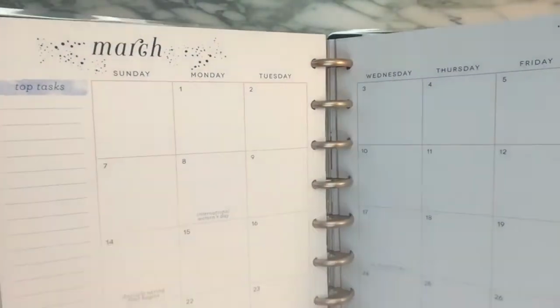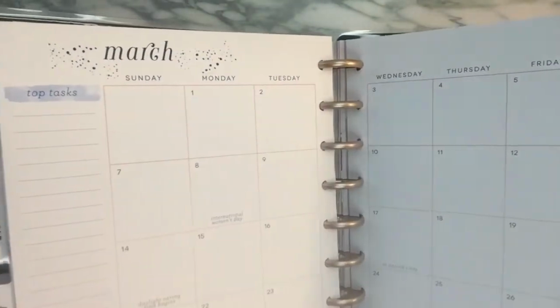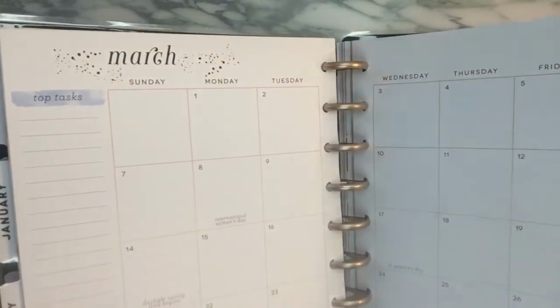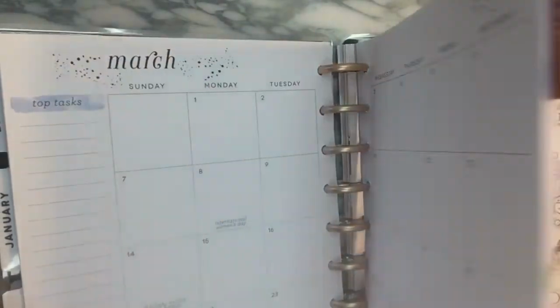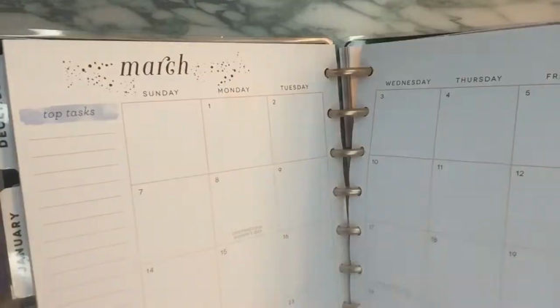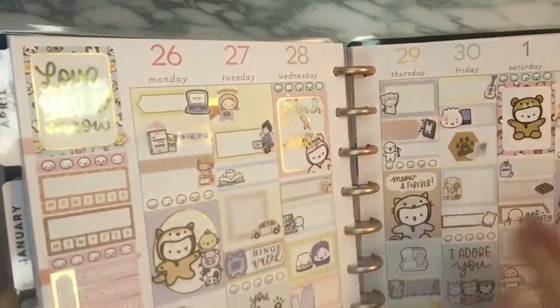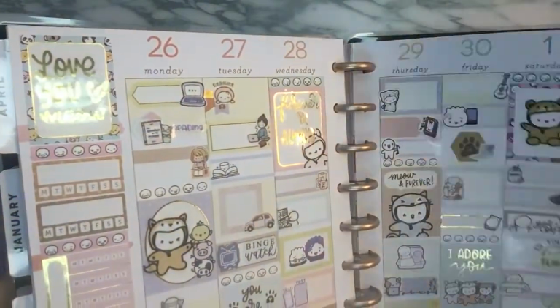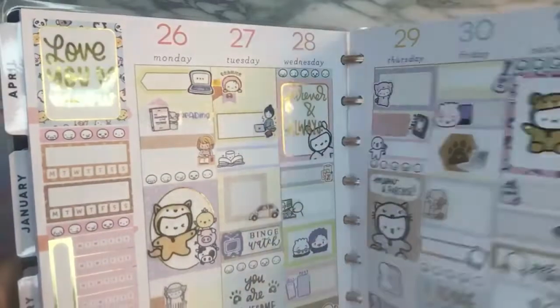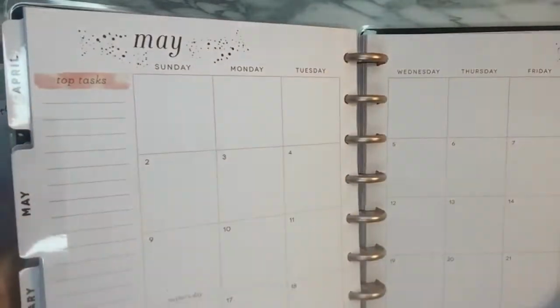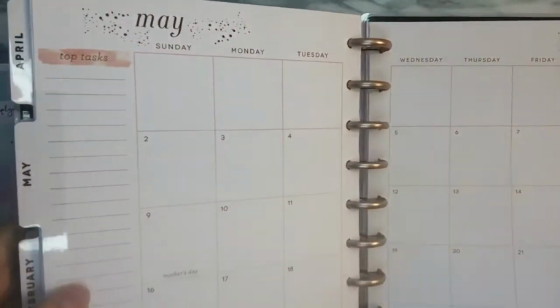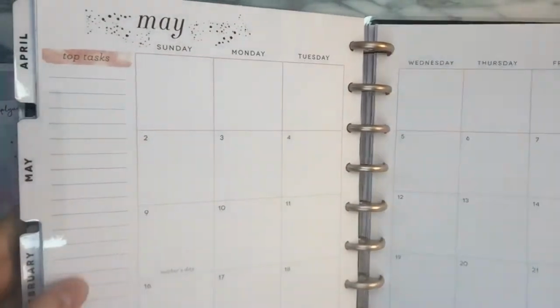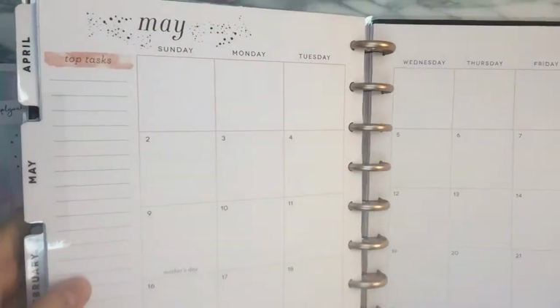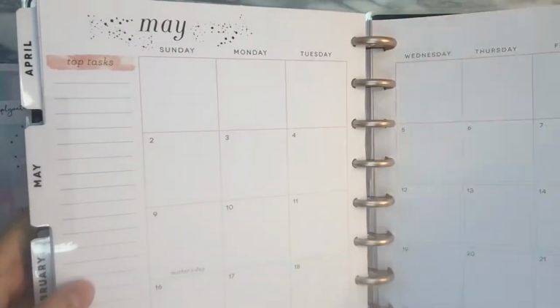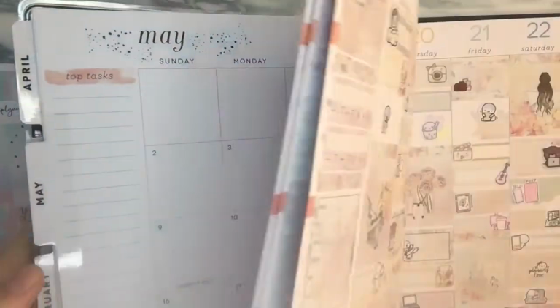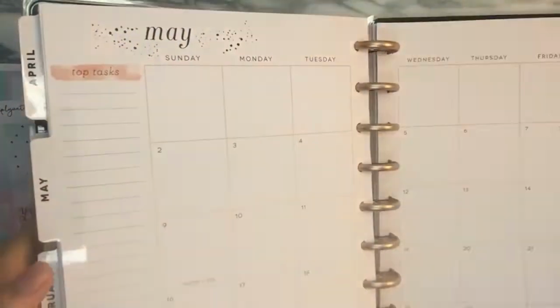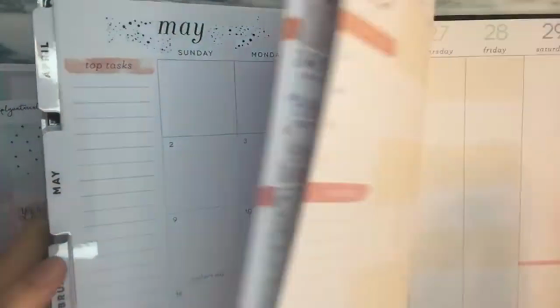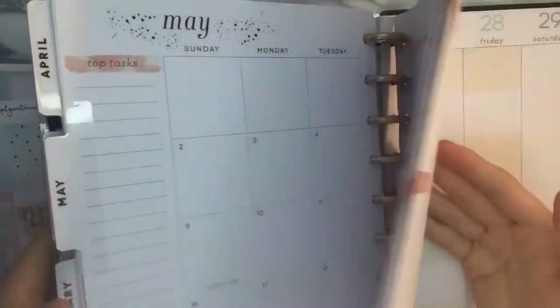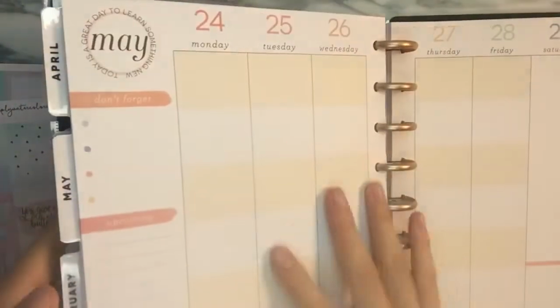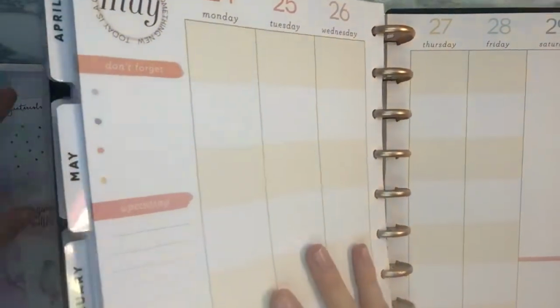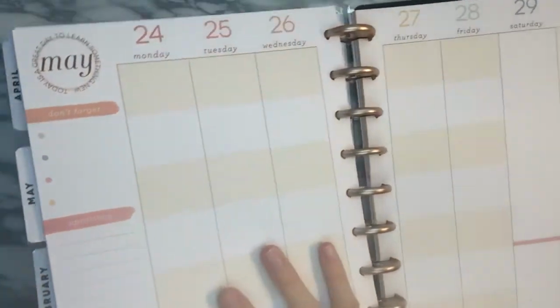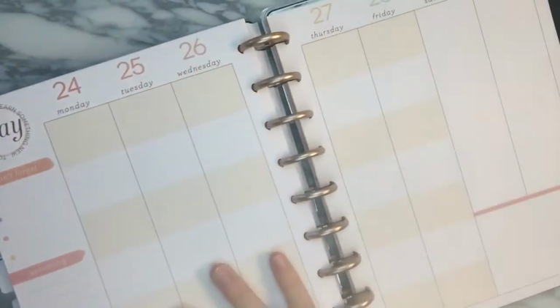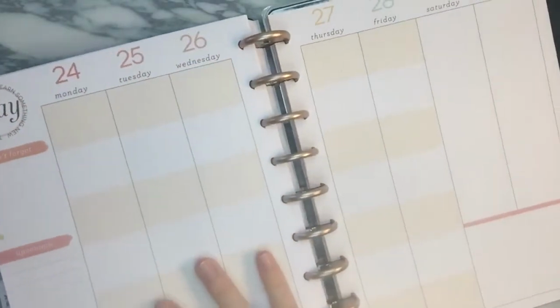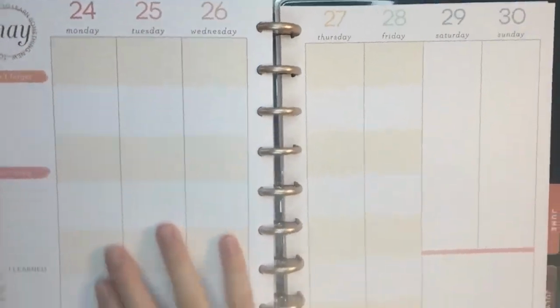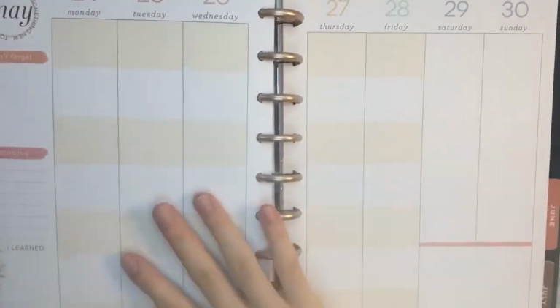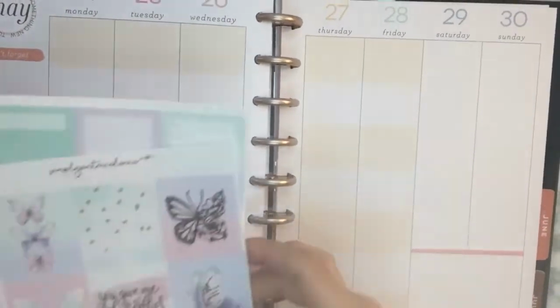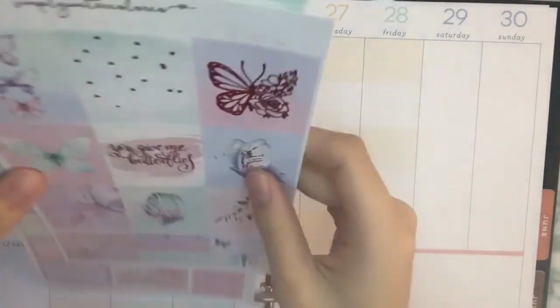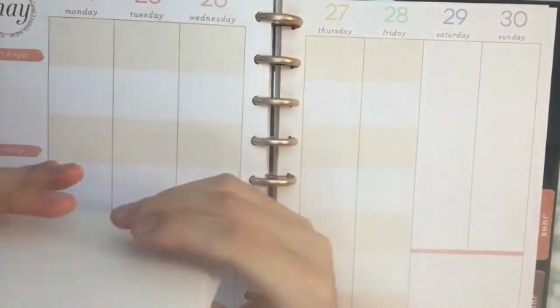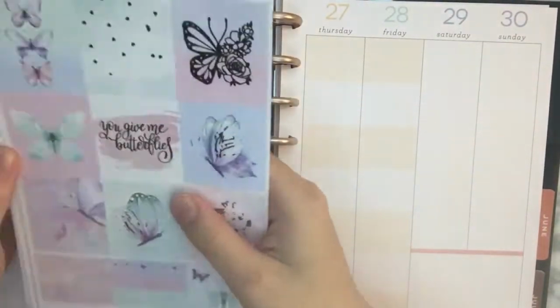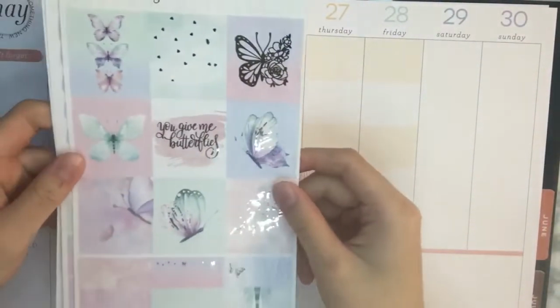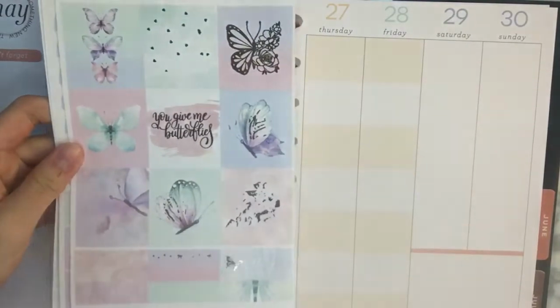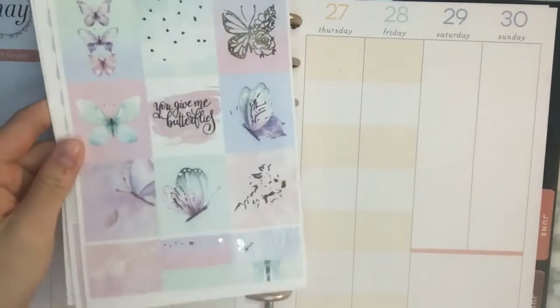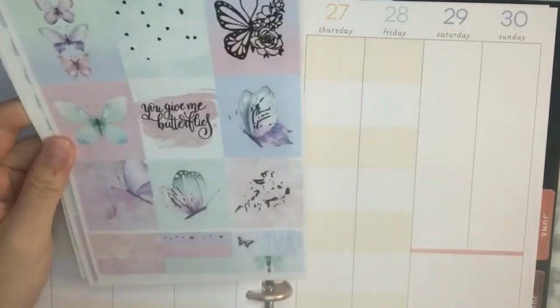If you guys want to see how this spread turns out, definitely stay tuned and keep on watching. The kit that I'm going to be using for this week in my happy planner is going to be from Simply Watercolor Co., and it is rose gold foiled.